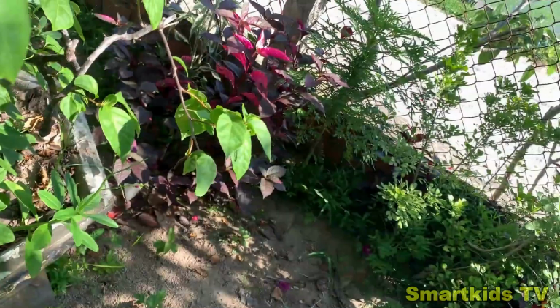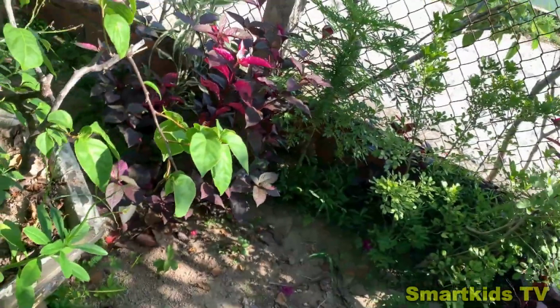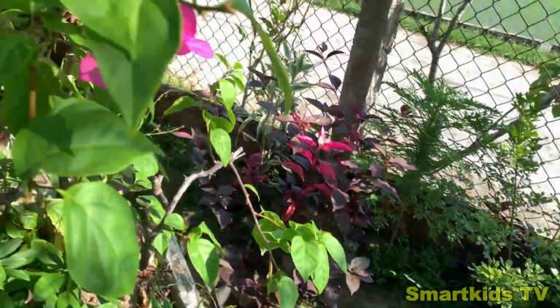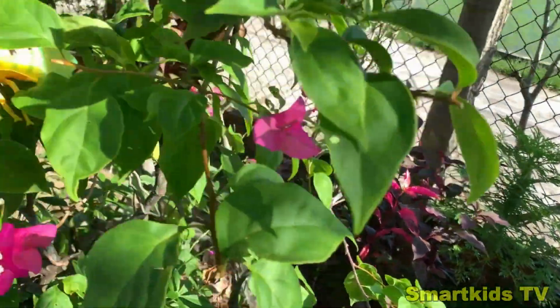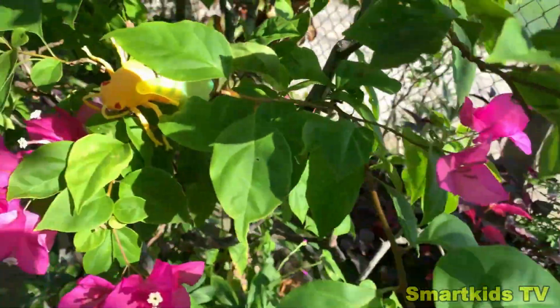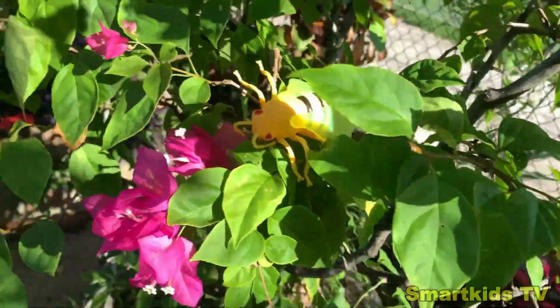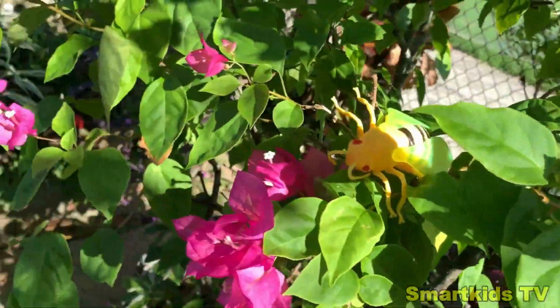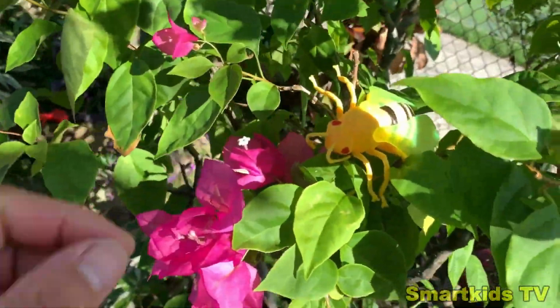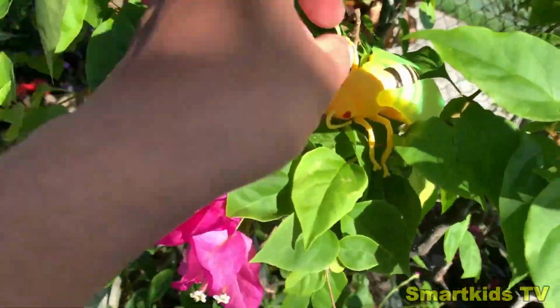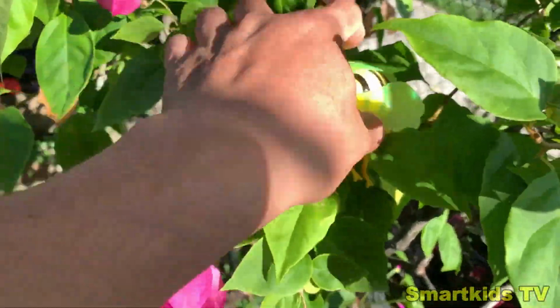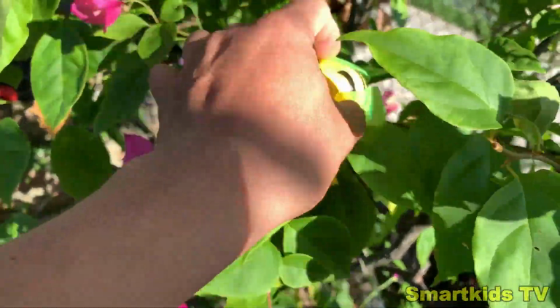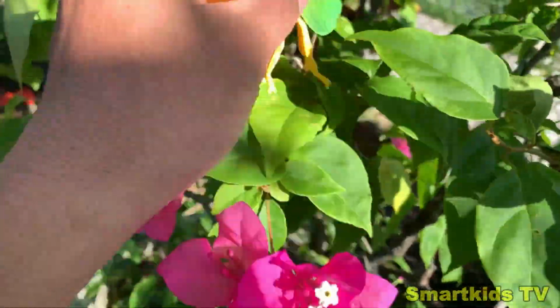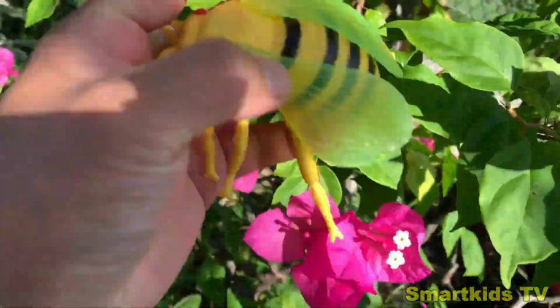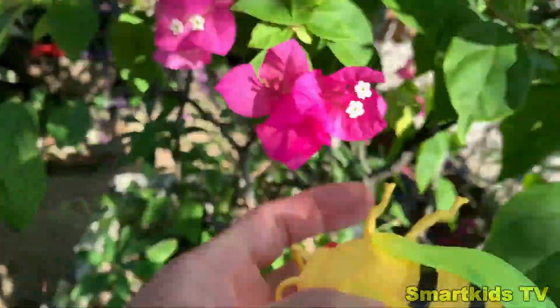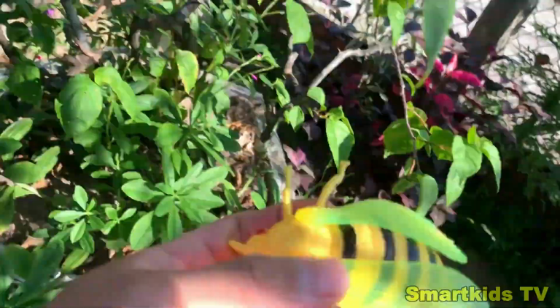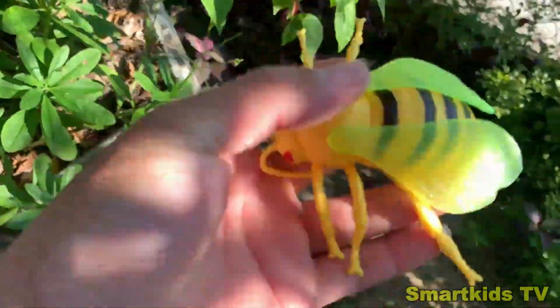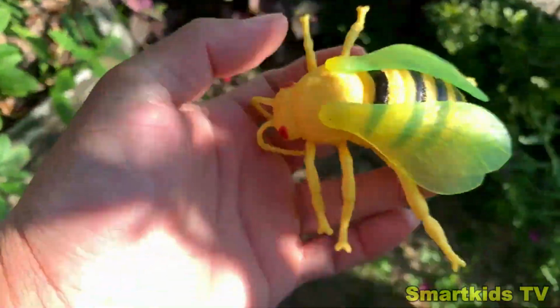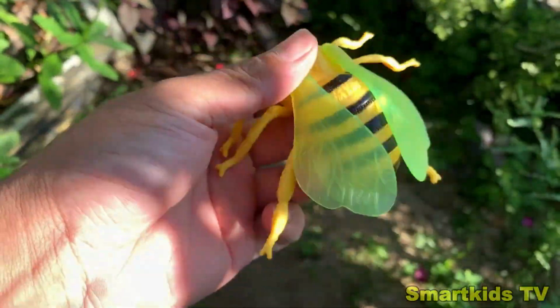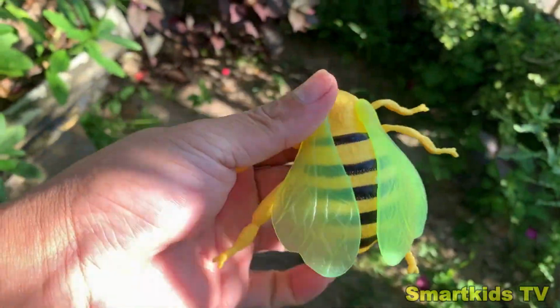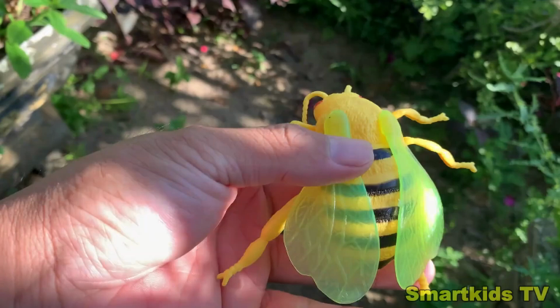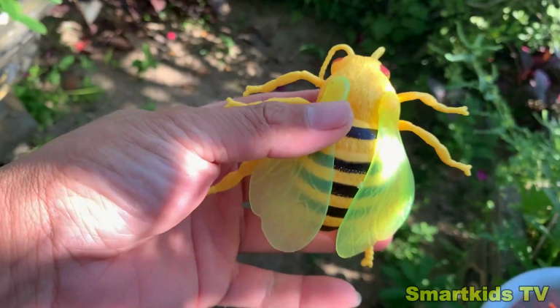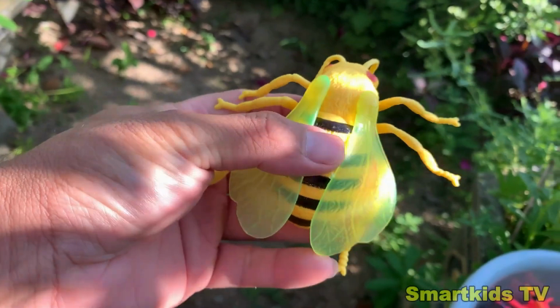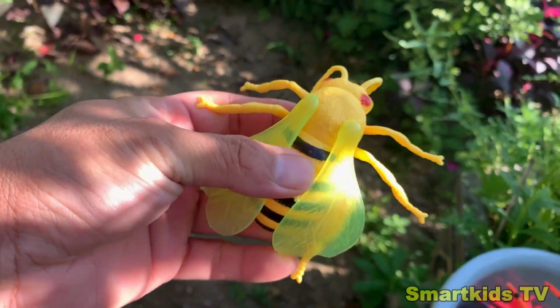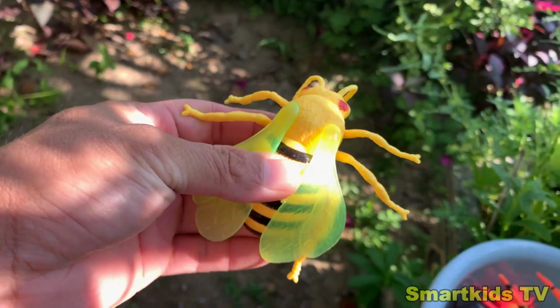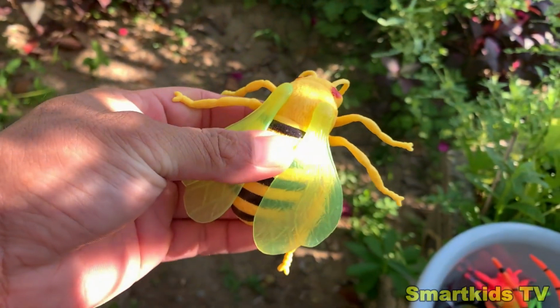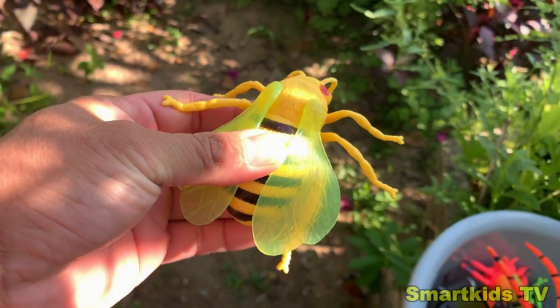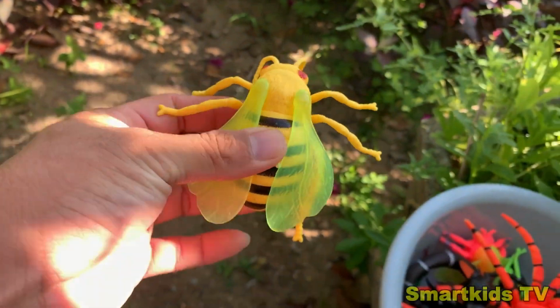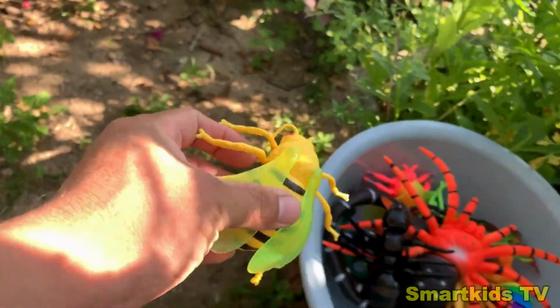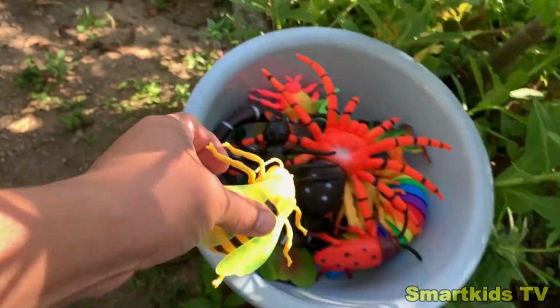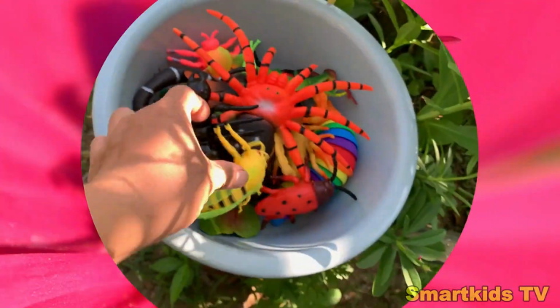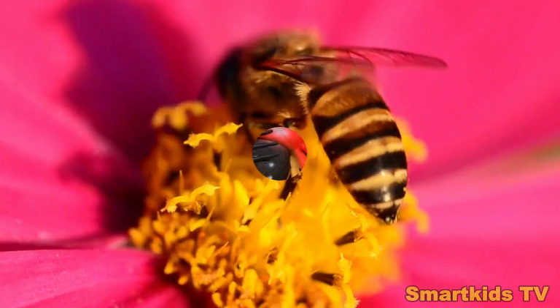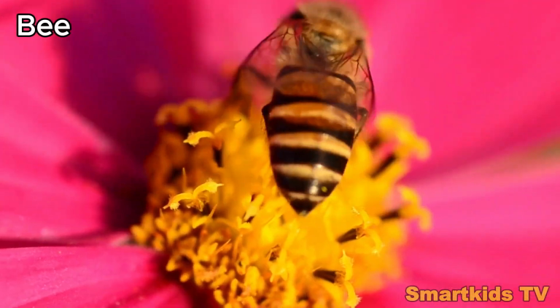Look what we found. Can you guess what it is? This is a bee. Bee.